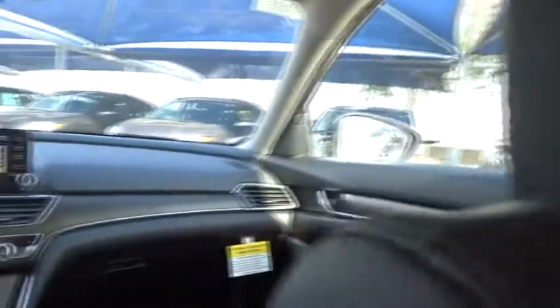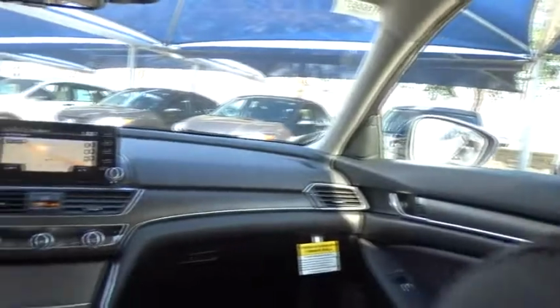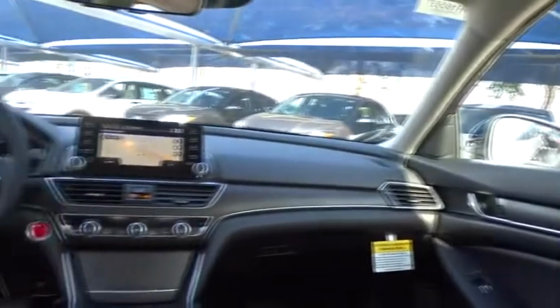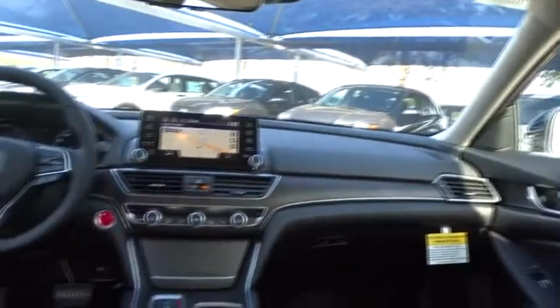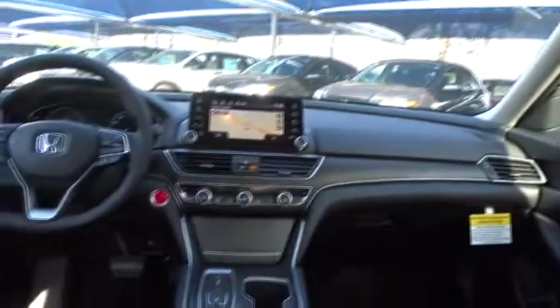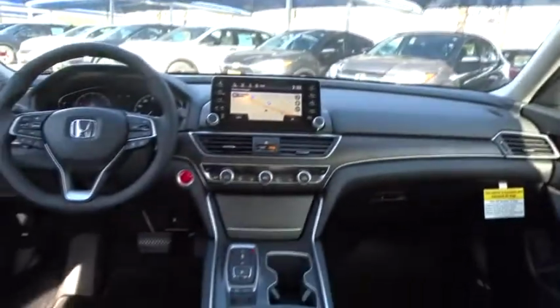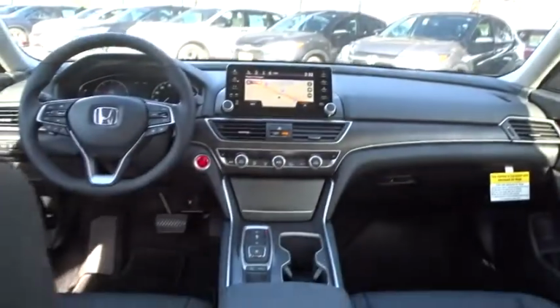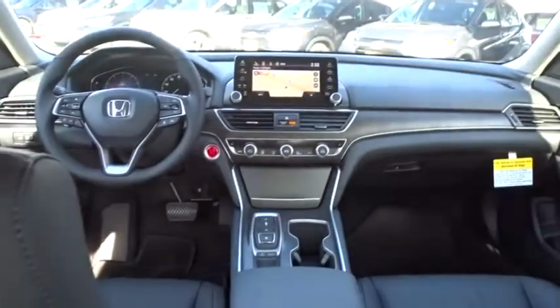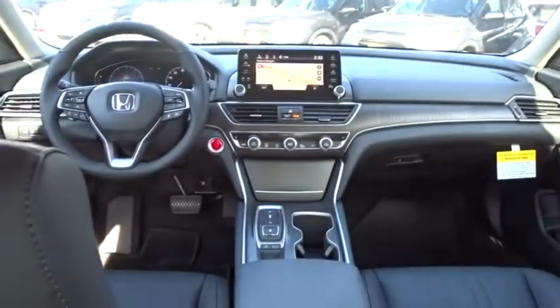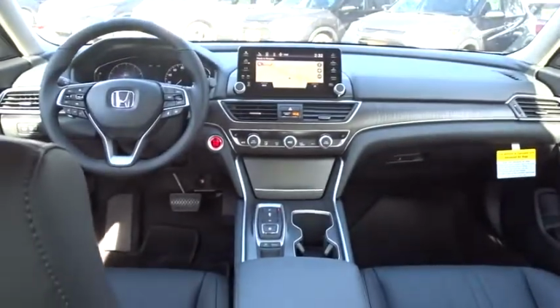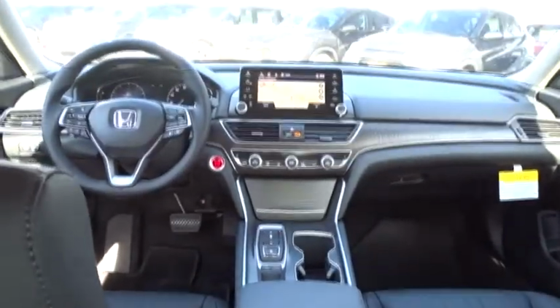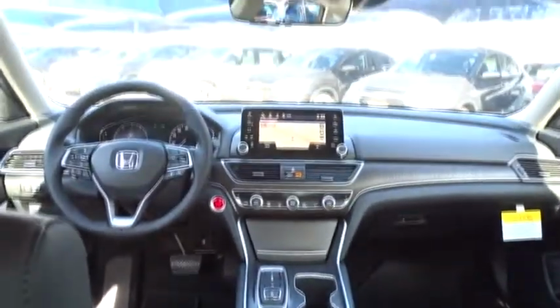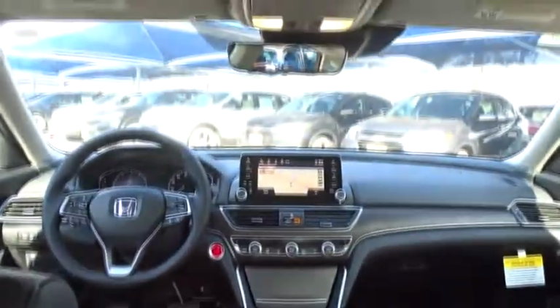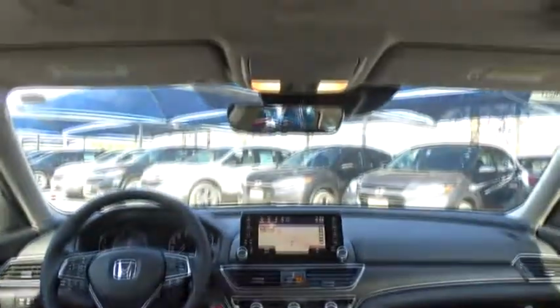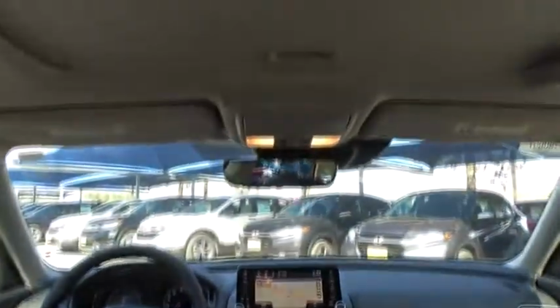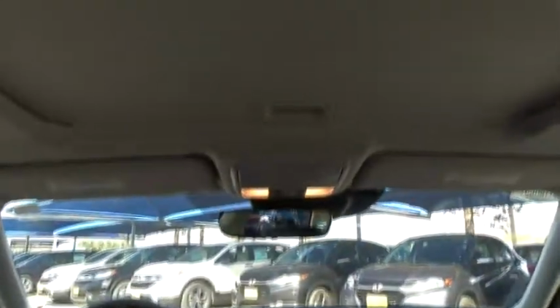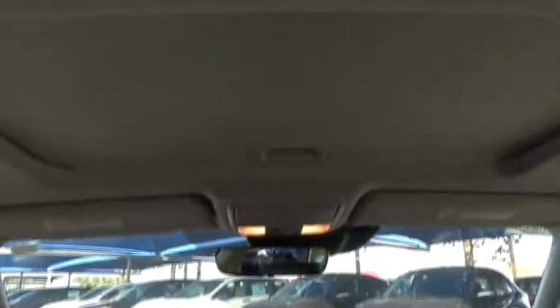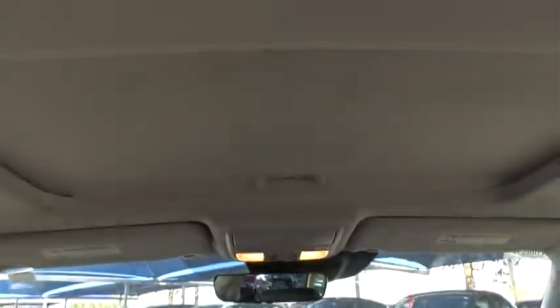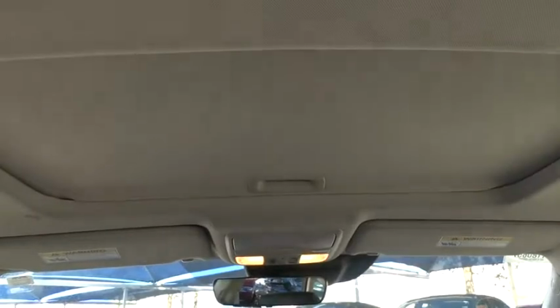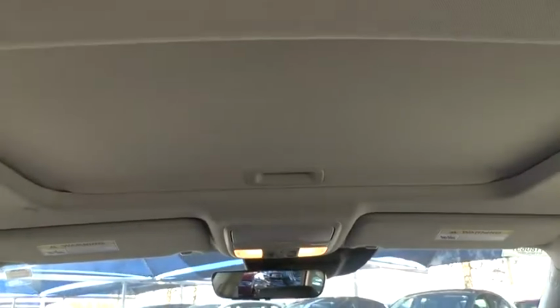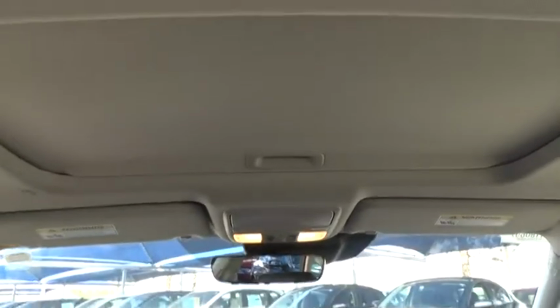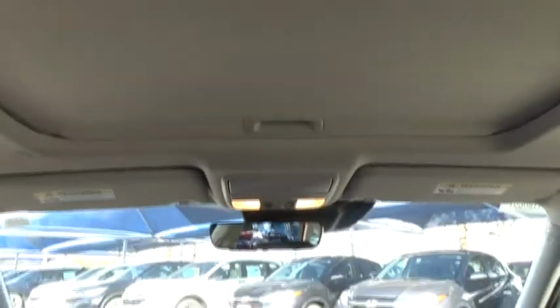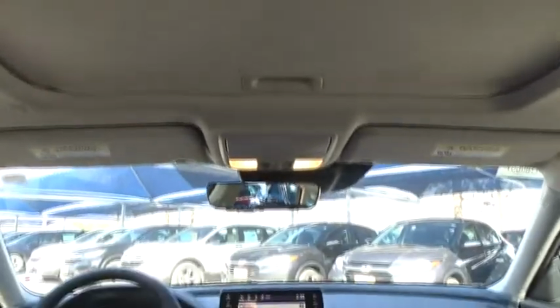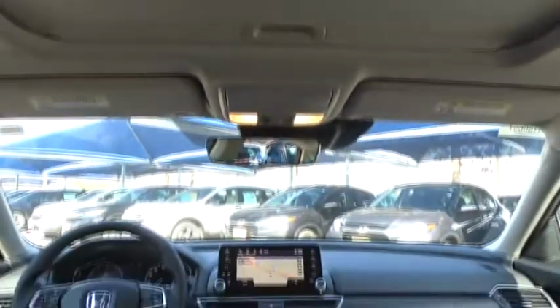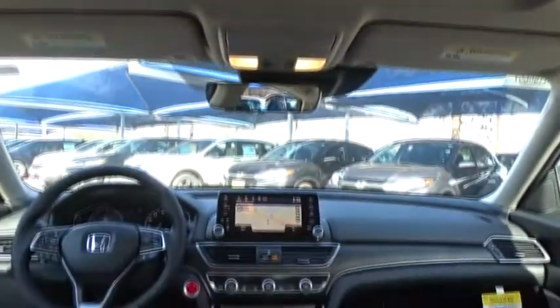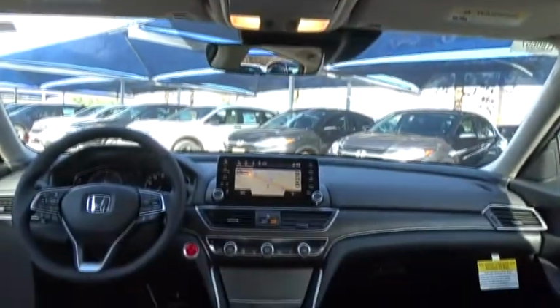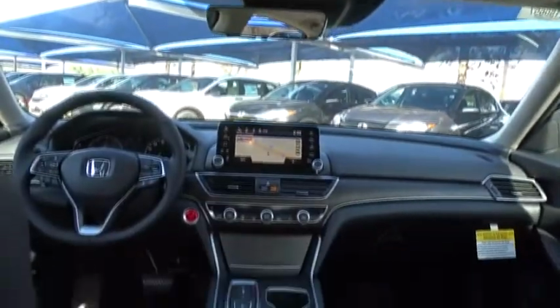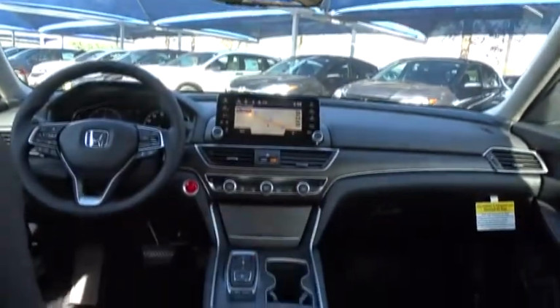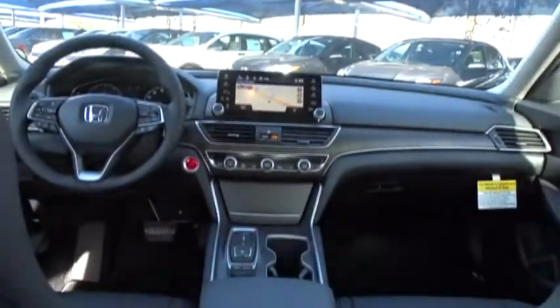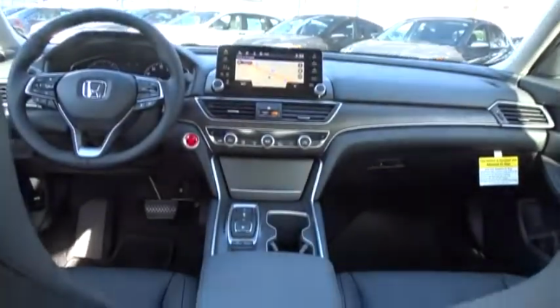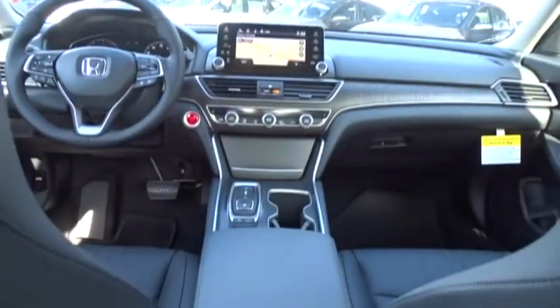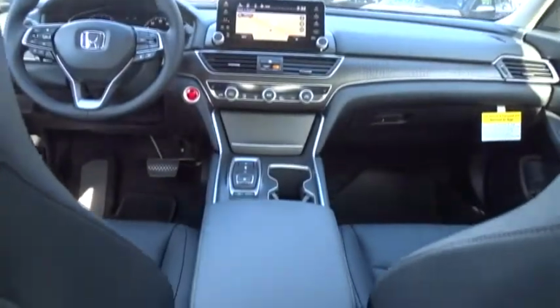Anti-lock braking system, leather wrapped steering wheel, Bluetooth, power steering, adjustable steering wheel, keyless start, cruise control, floor mats, aluminum wheels, and four wheel disc brakes.